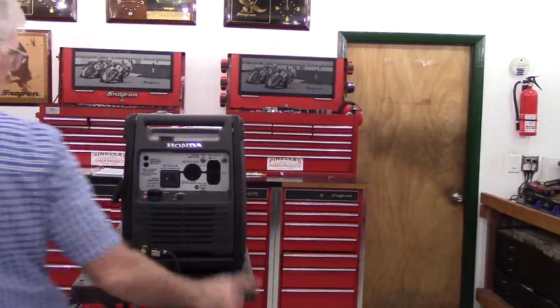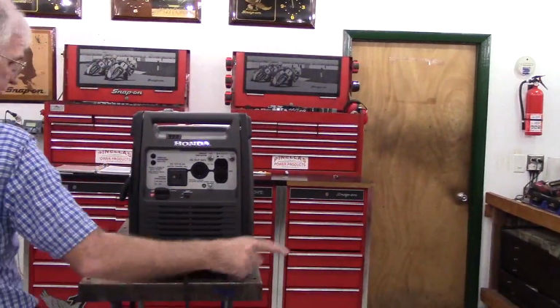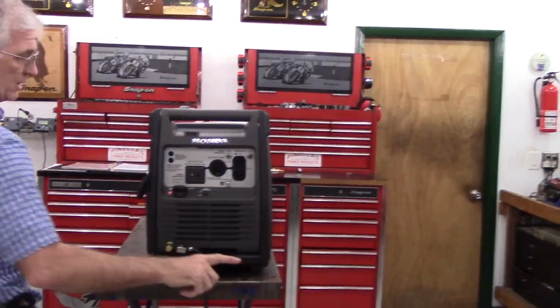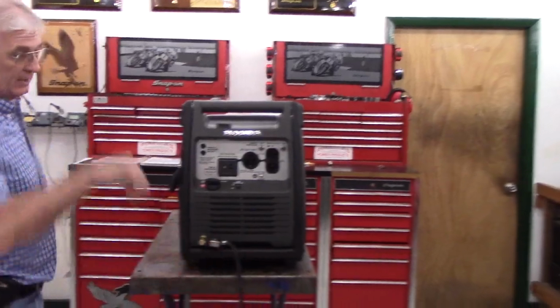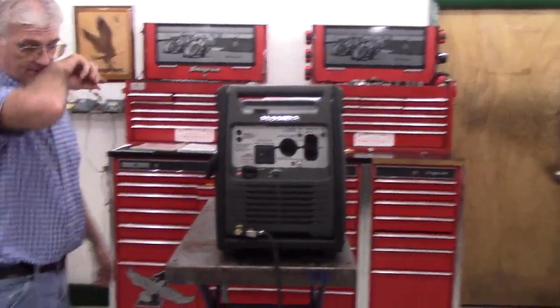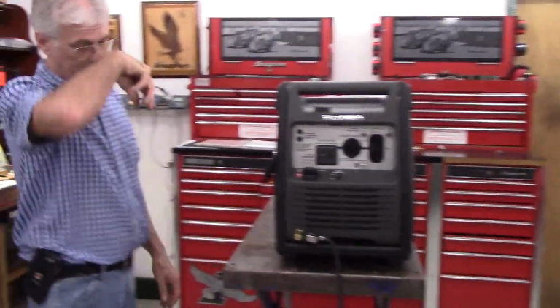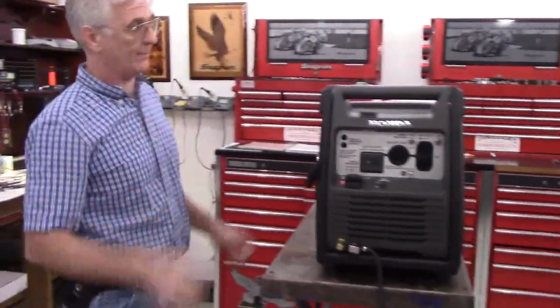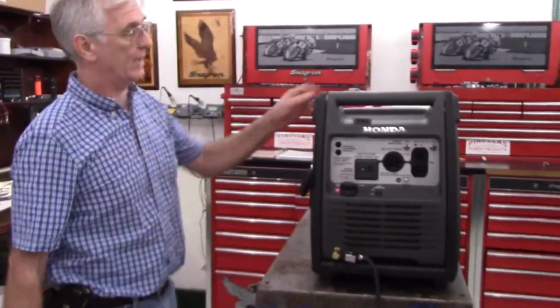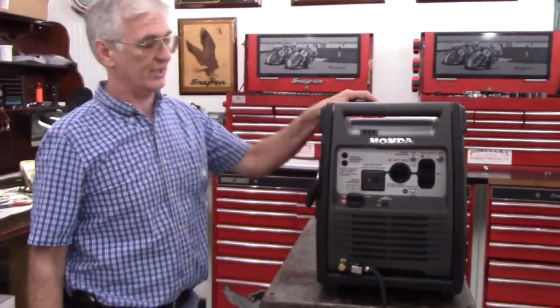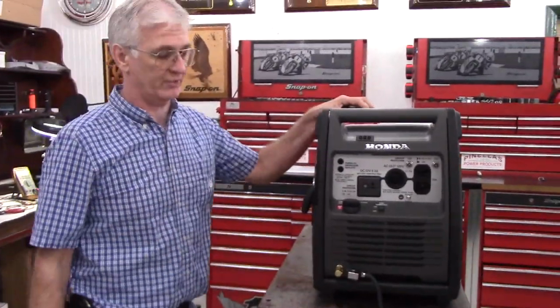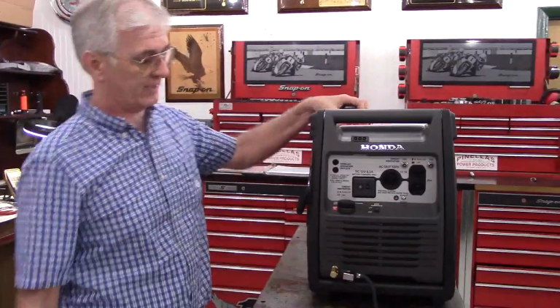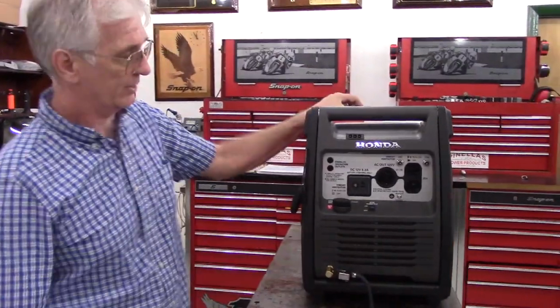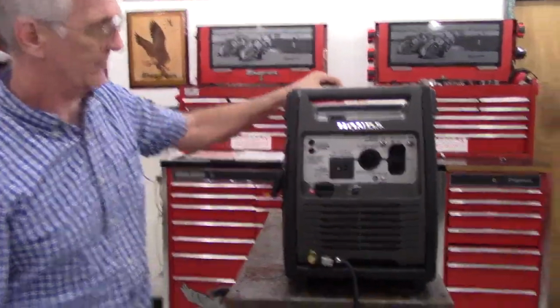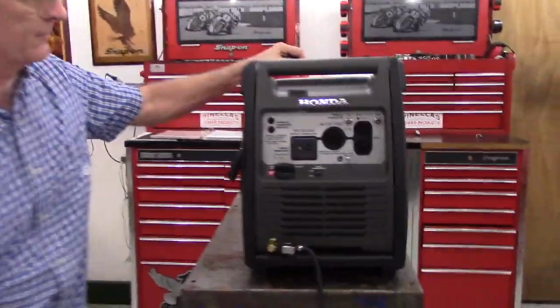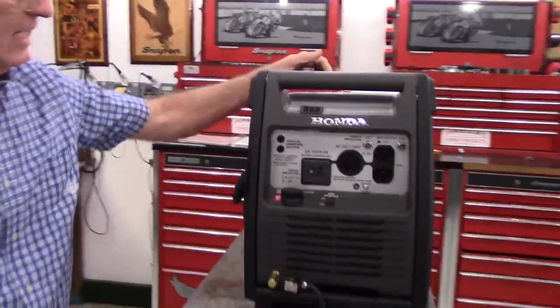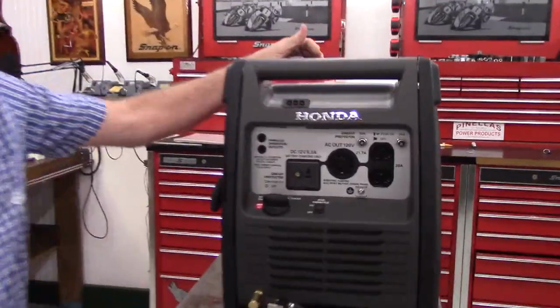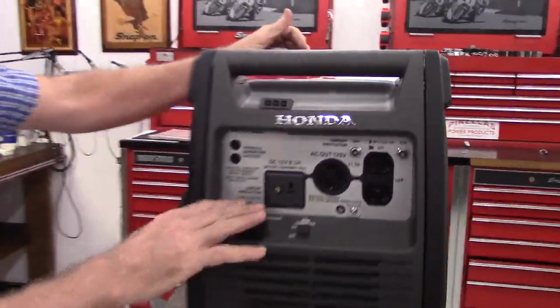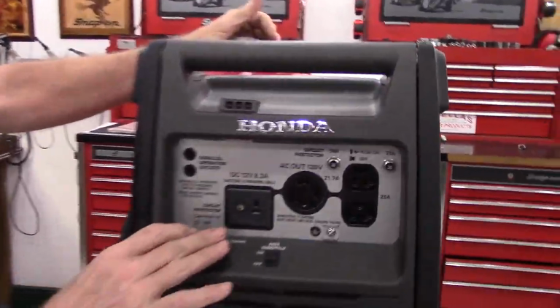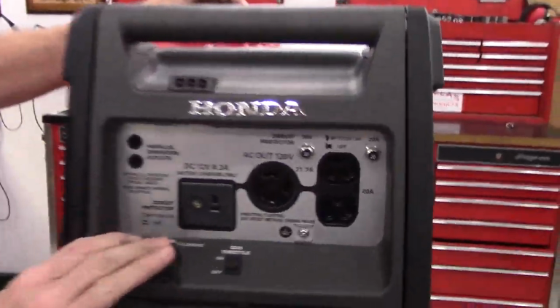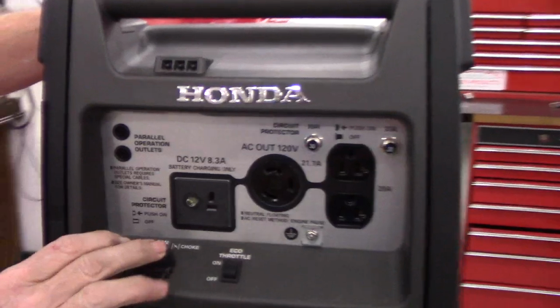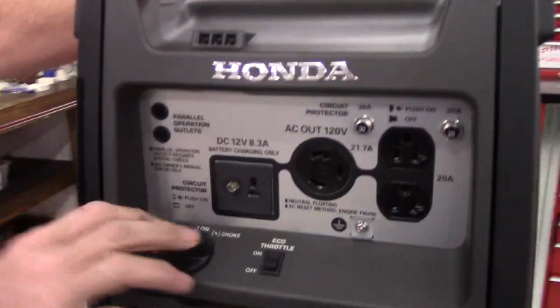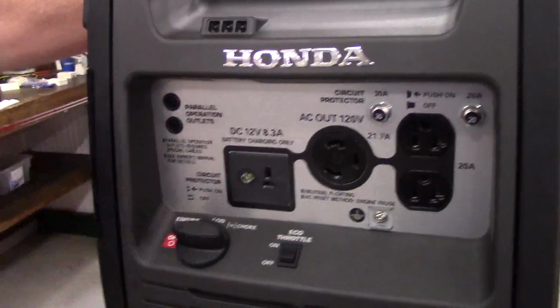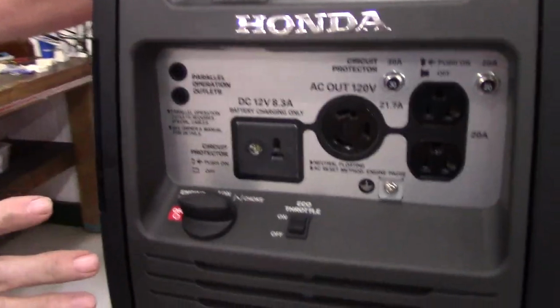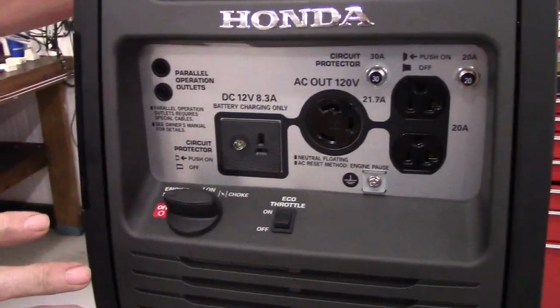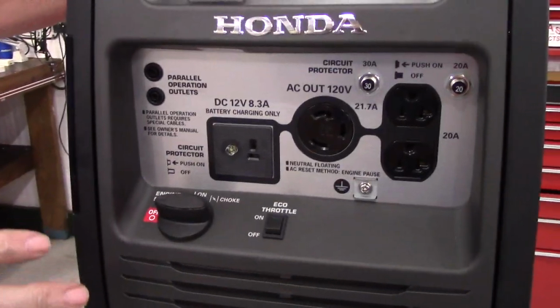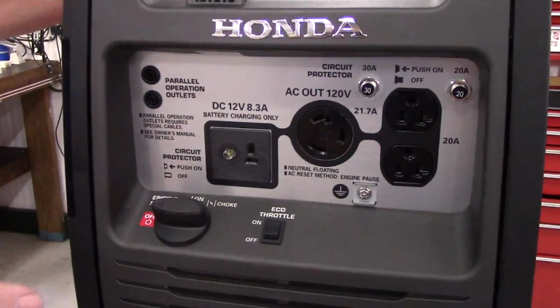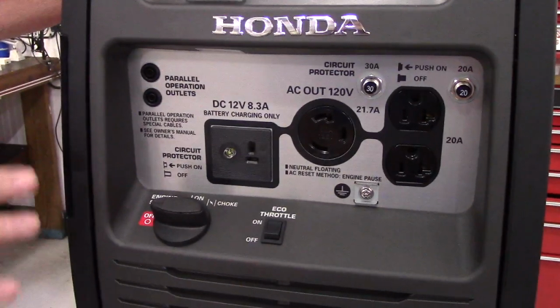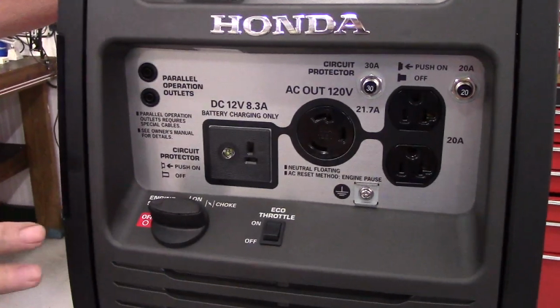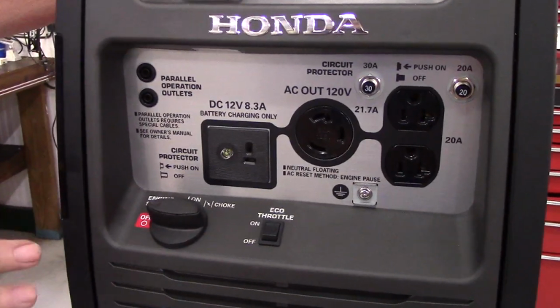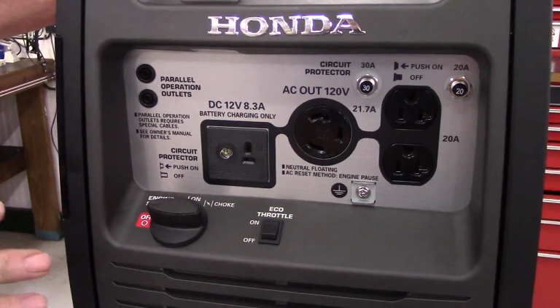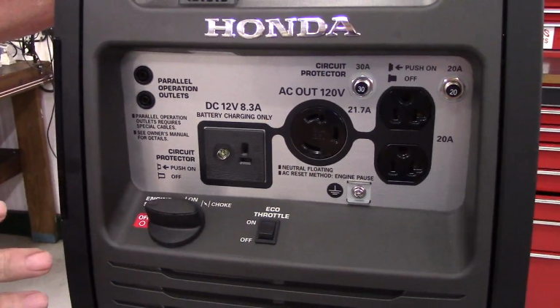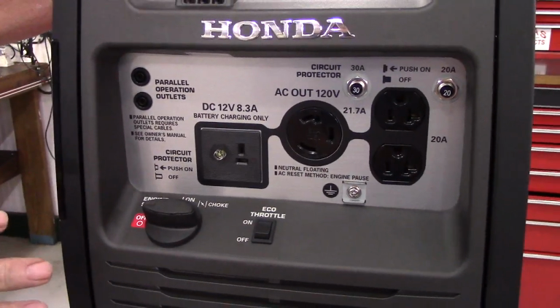So once you hook up the hose and pump the prime bulb, operation is very straightforward and simple. I'm going to go ahead and start it so that you see it started. I'm not going to run it long because we're in a small room.